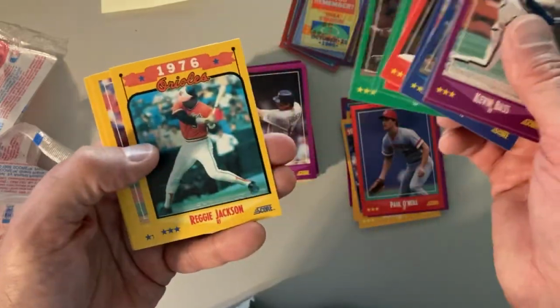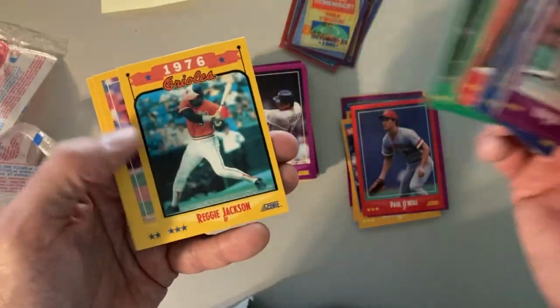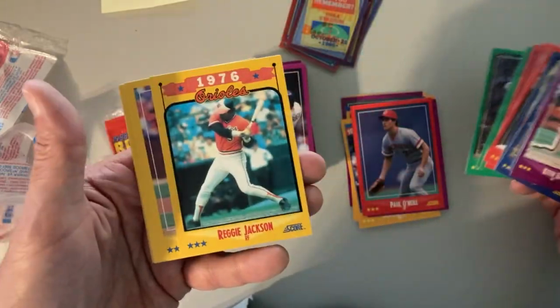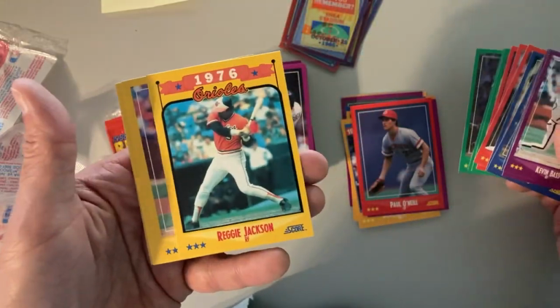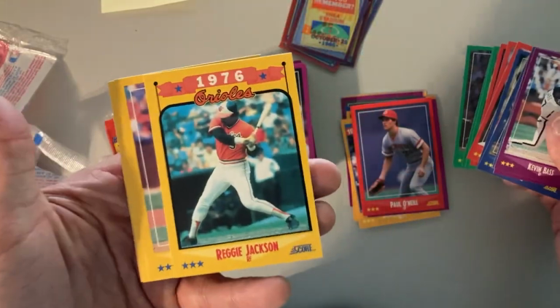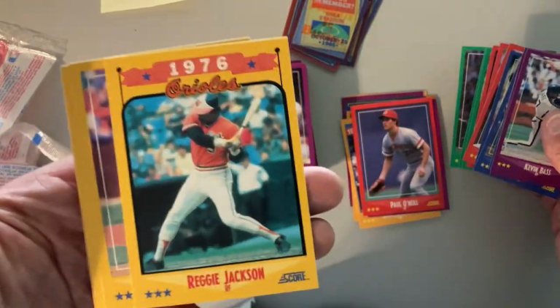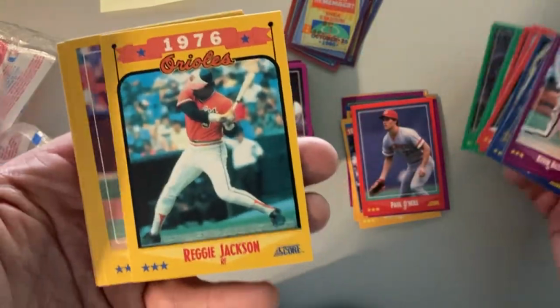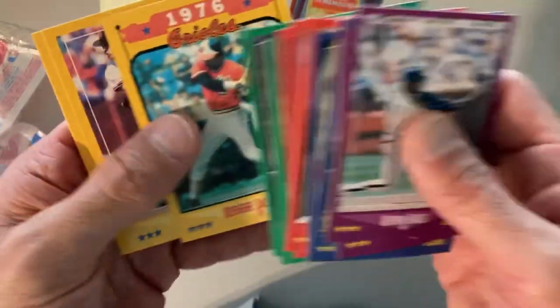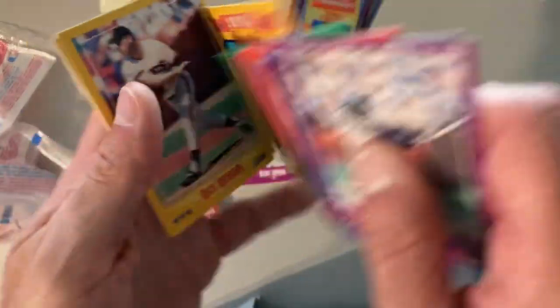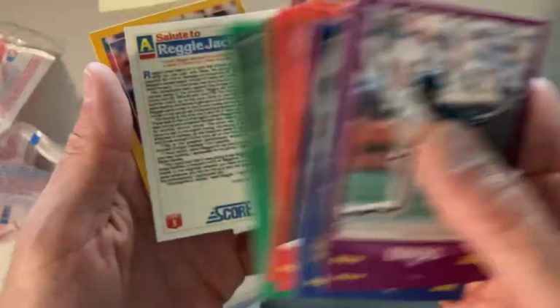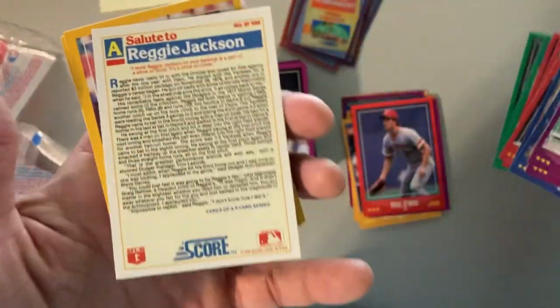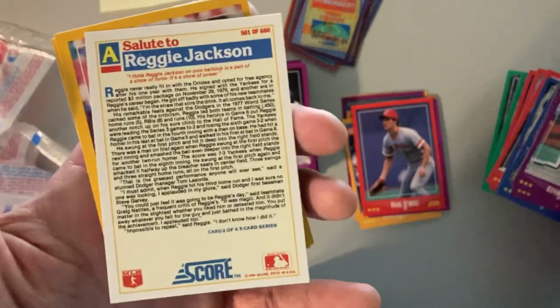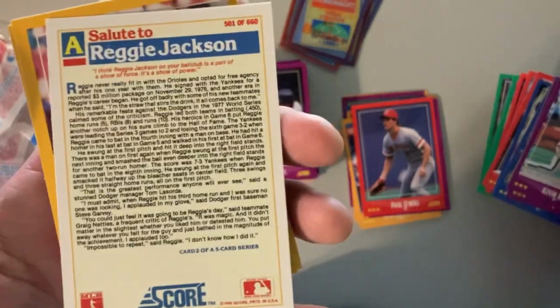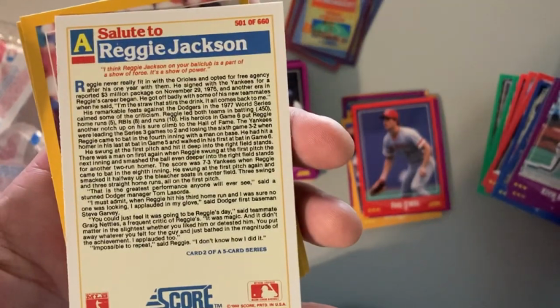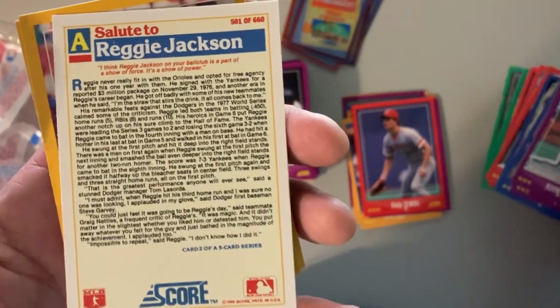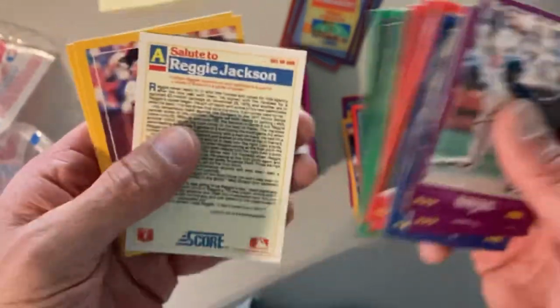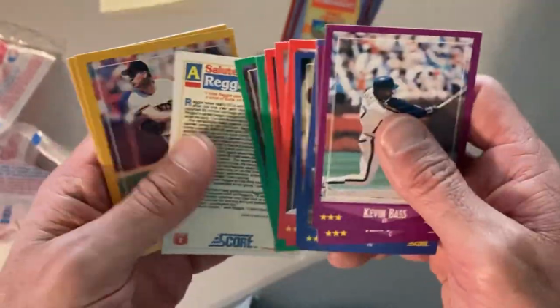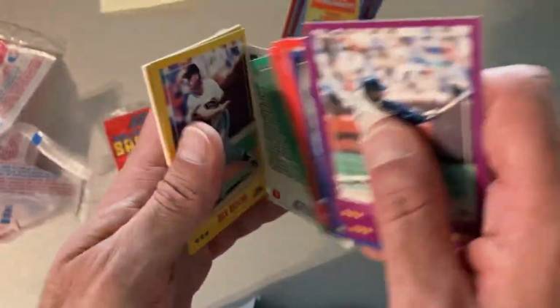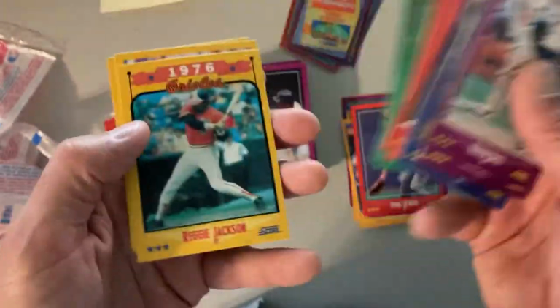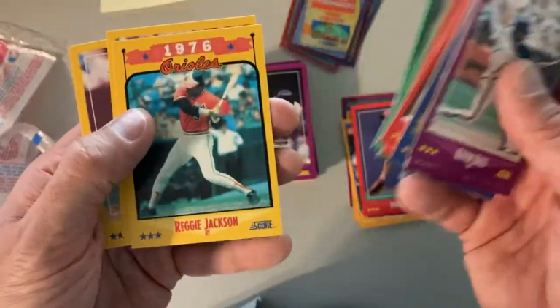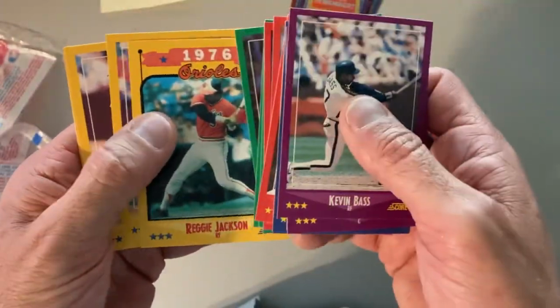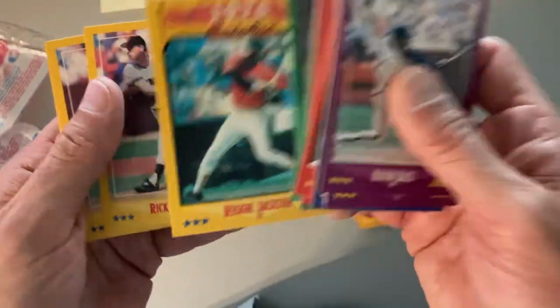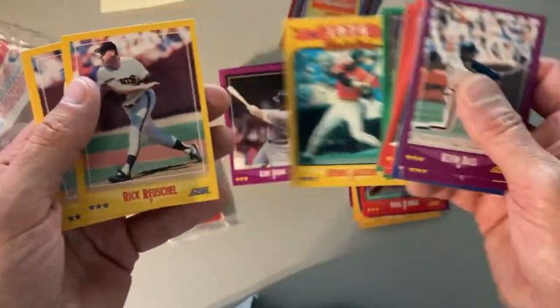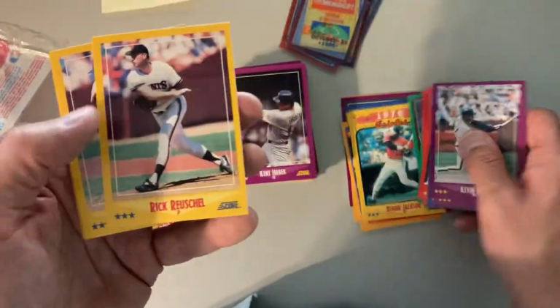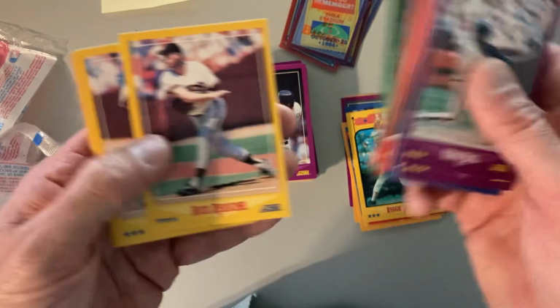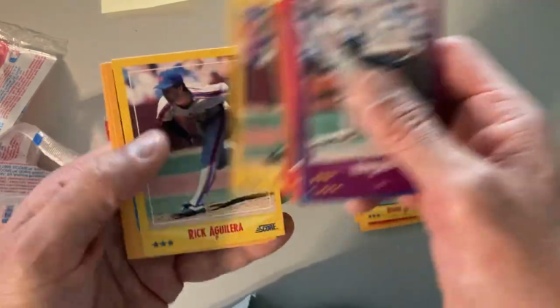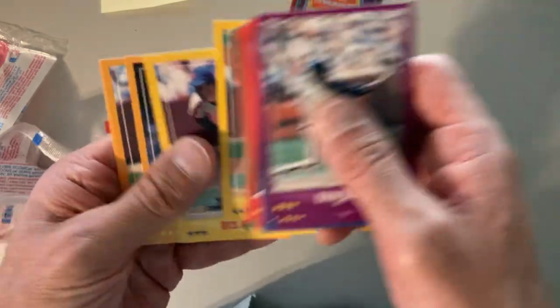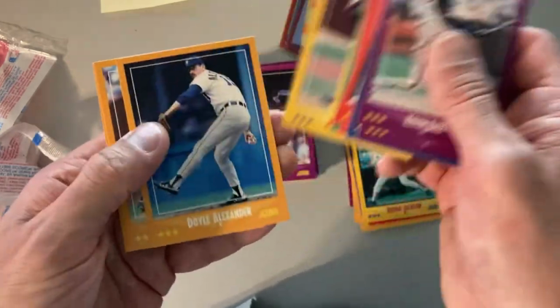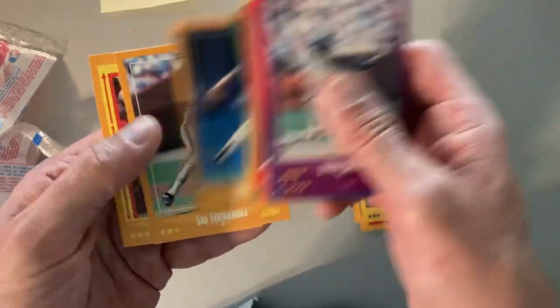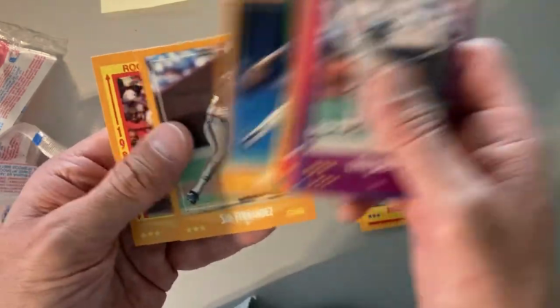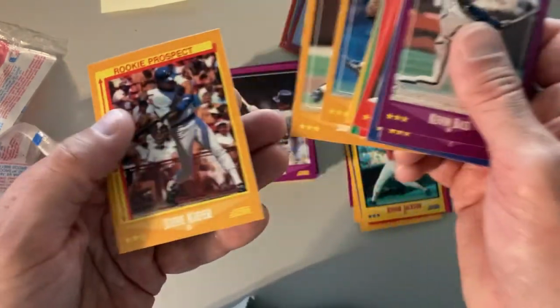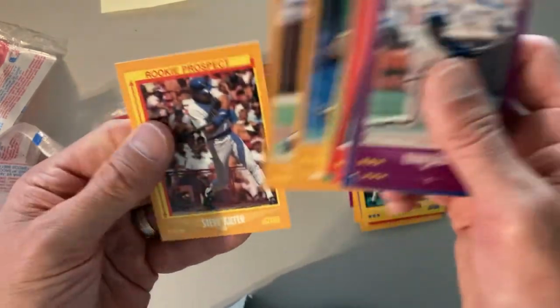There's a Reggie Jackson from the subset. This is getting towards the end of Reggie Jackson's career, so everybody was doing some tributes to him — 1976 with the Orioles. Mr. October.